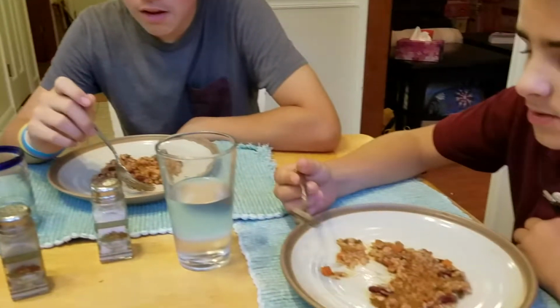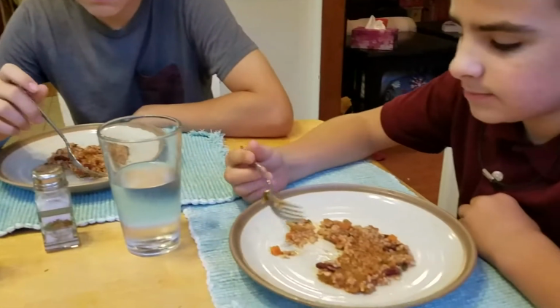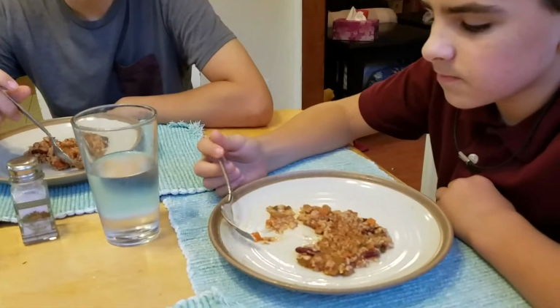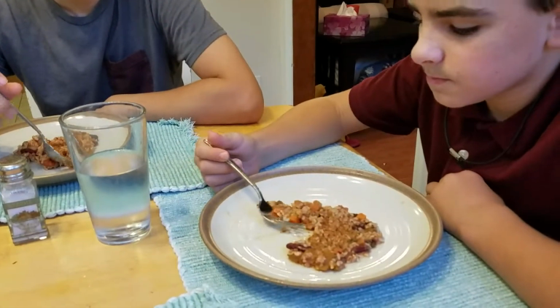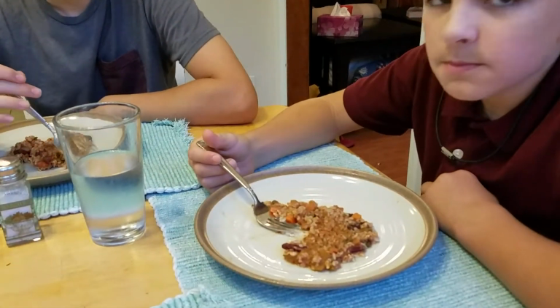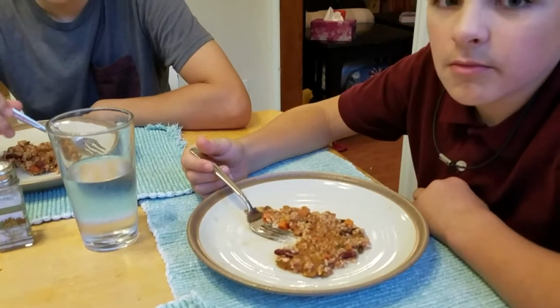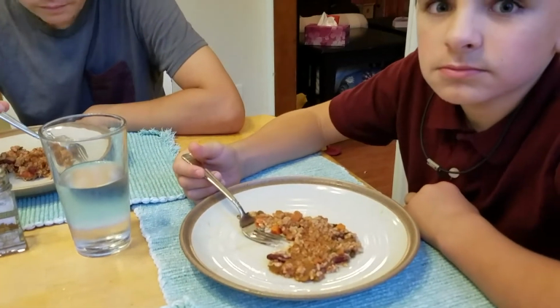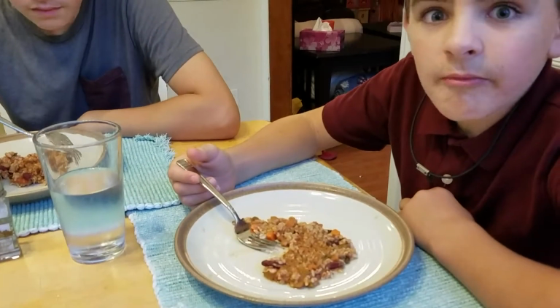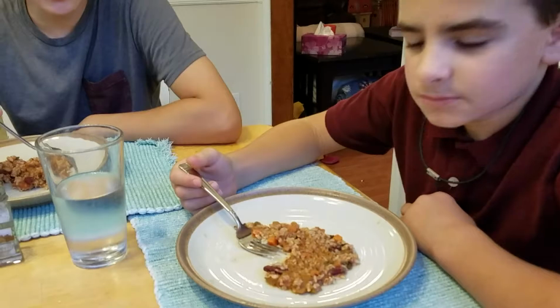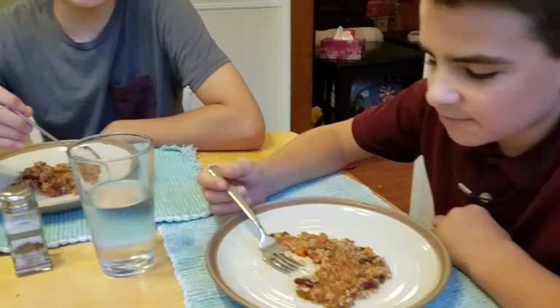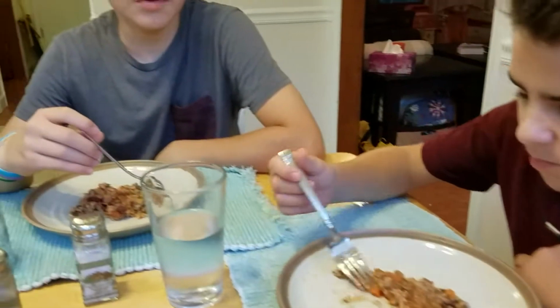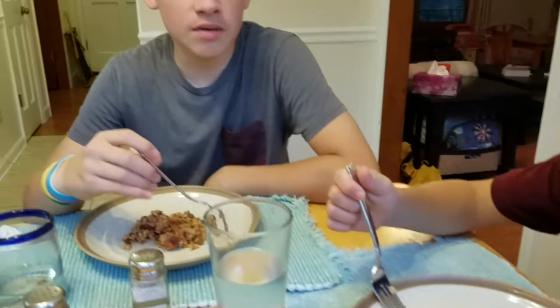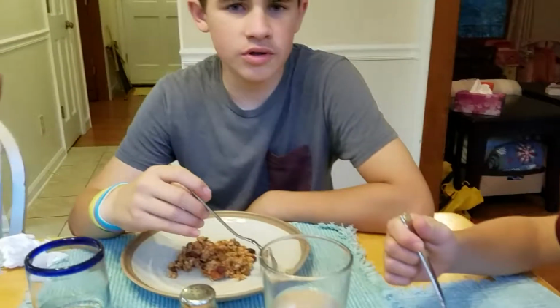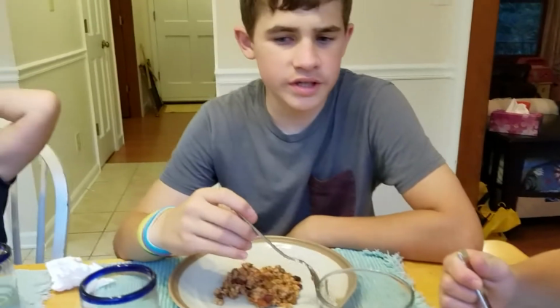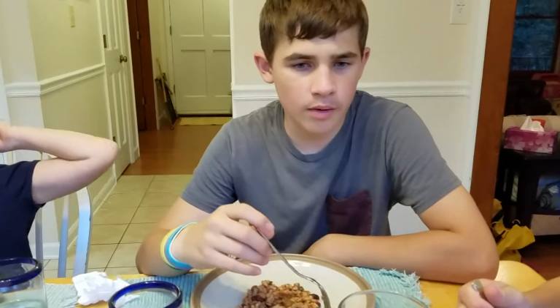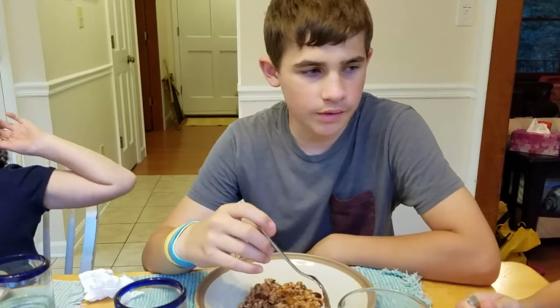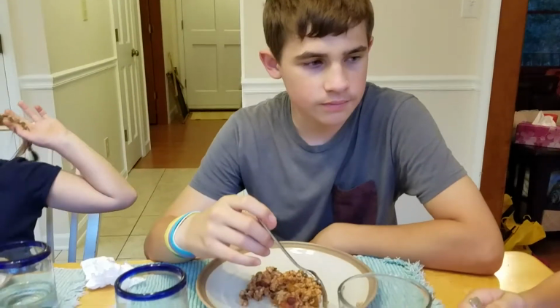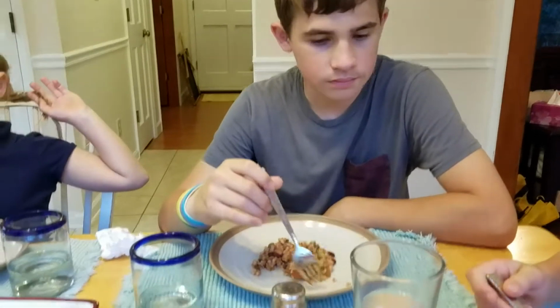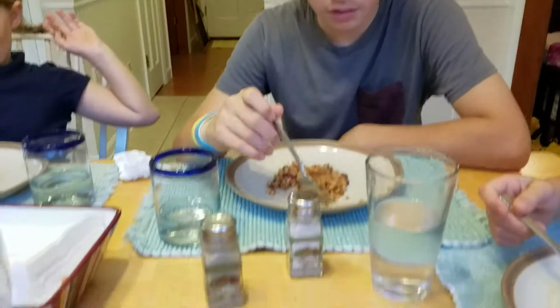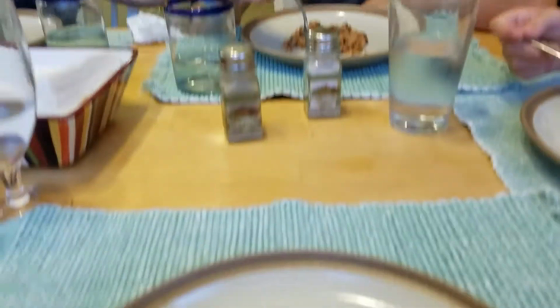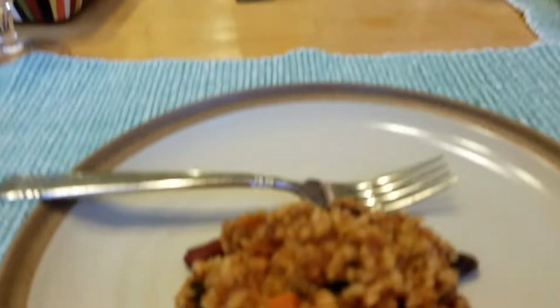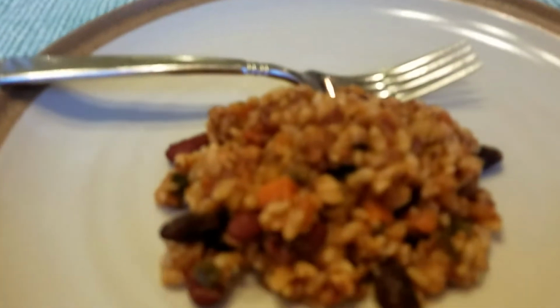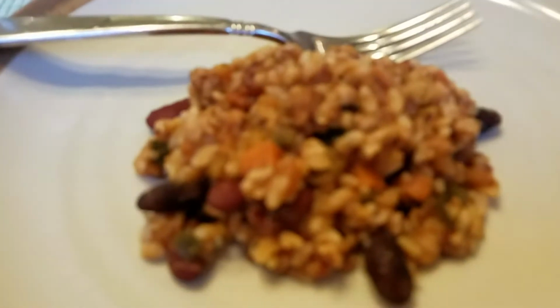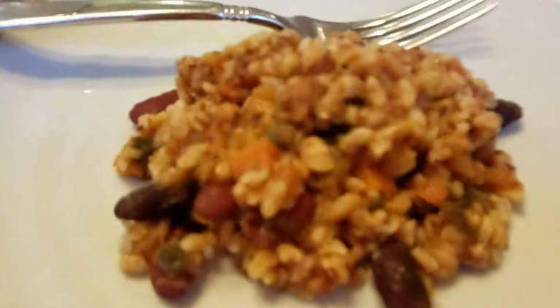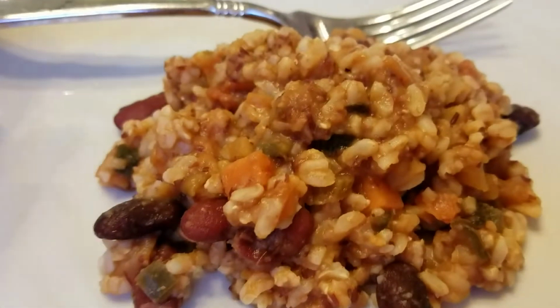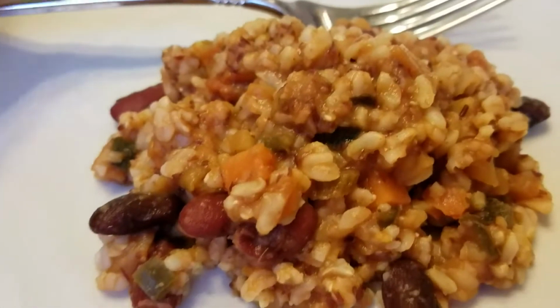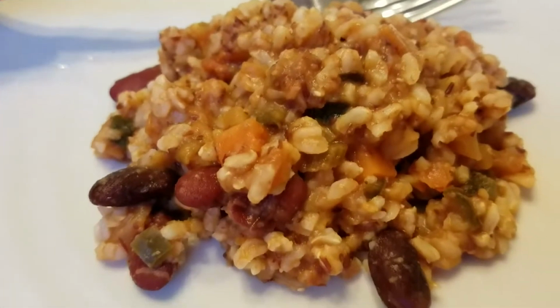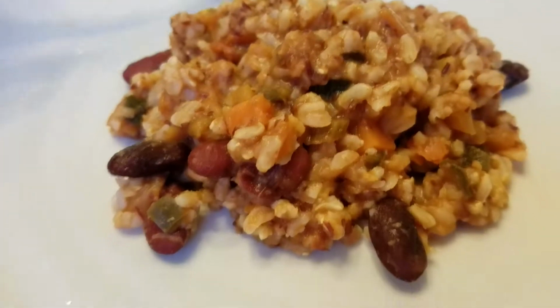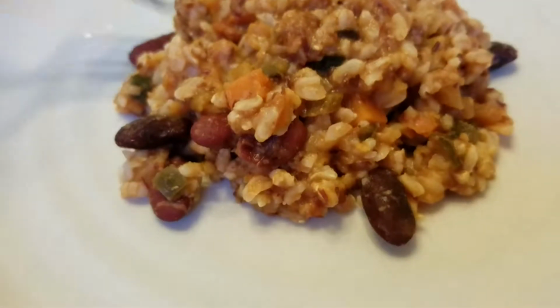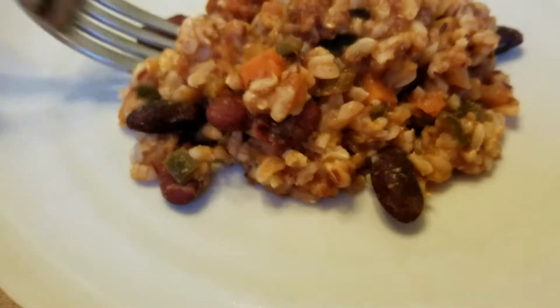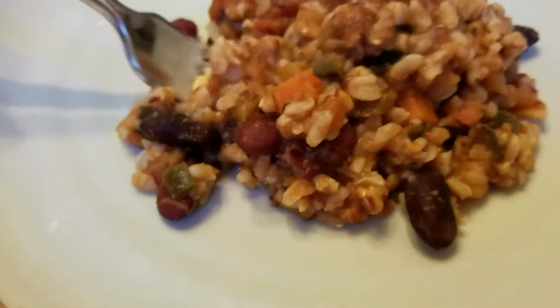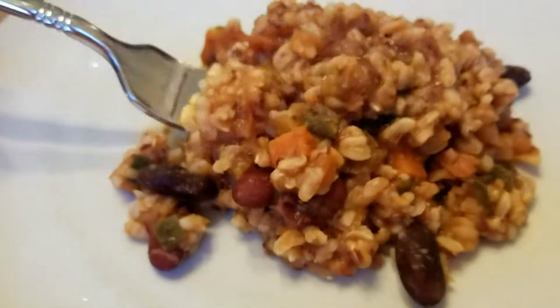That's good. Yeah? I feel like since I thought it would taste like barbecue, it tastes like barbecue. No, it doesn't taste like barbecue — well, not like barbecue sauce. I feel like if we had a barbecue sauce, it would taste better.